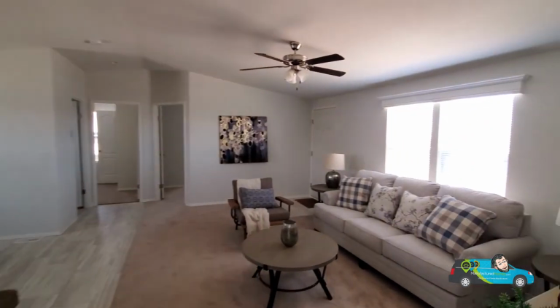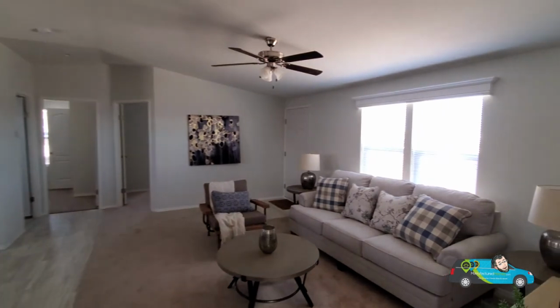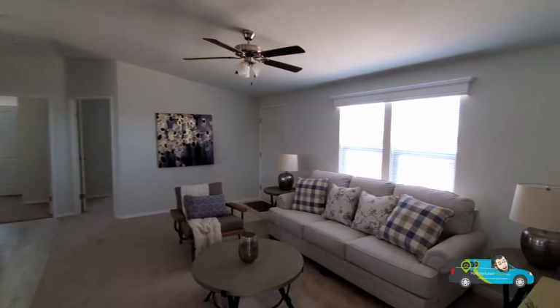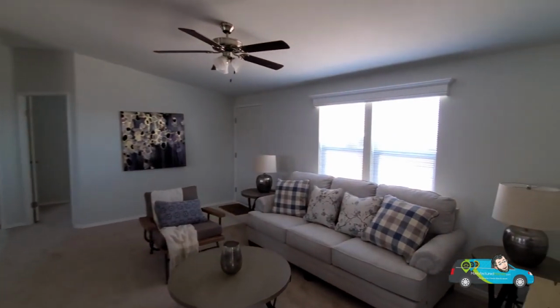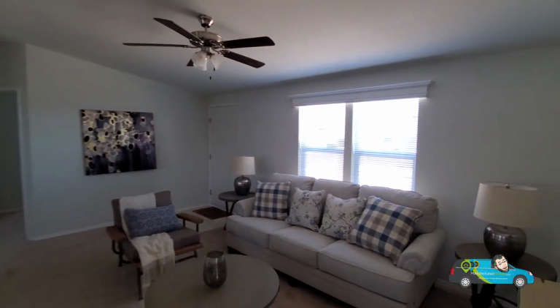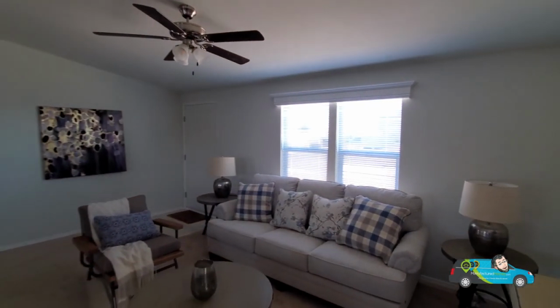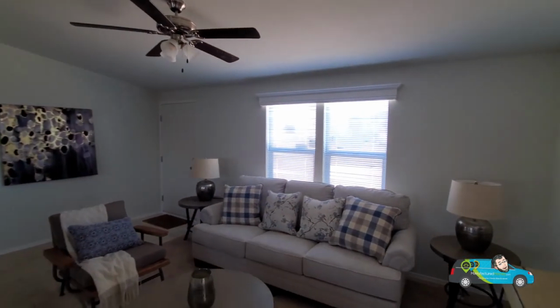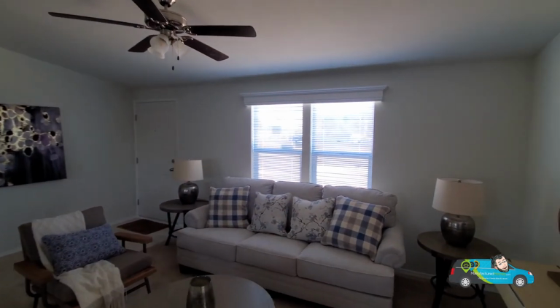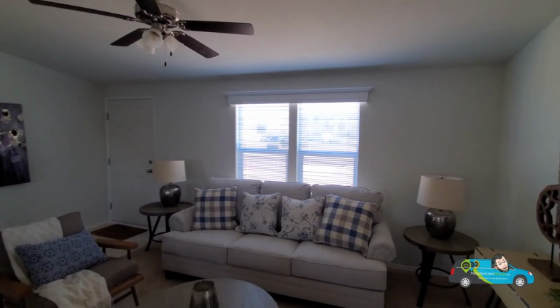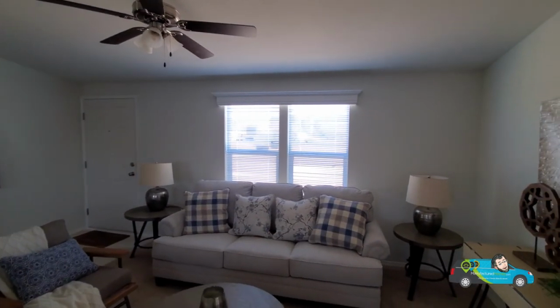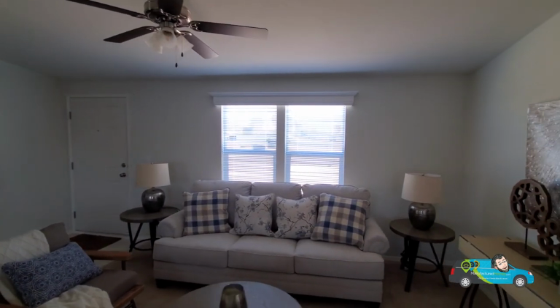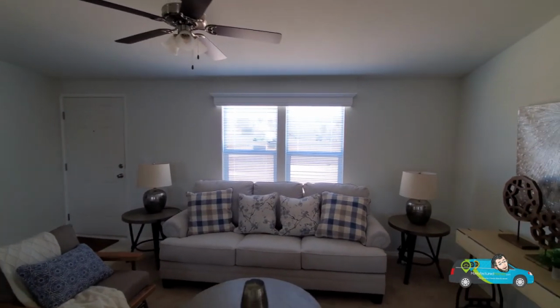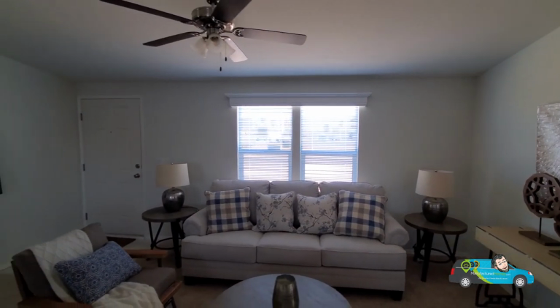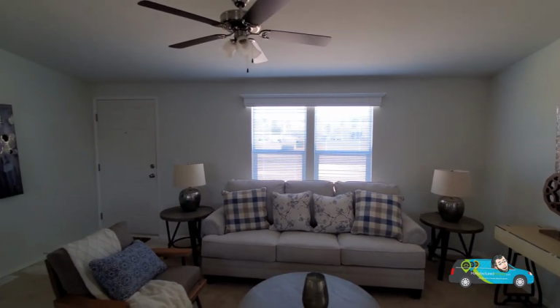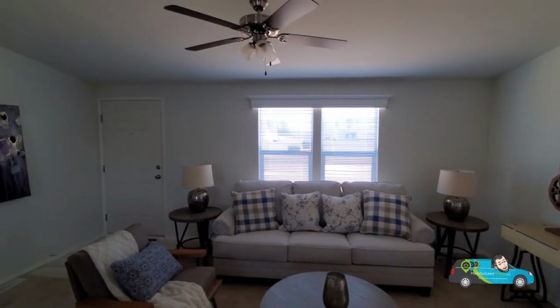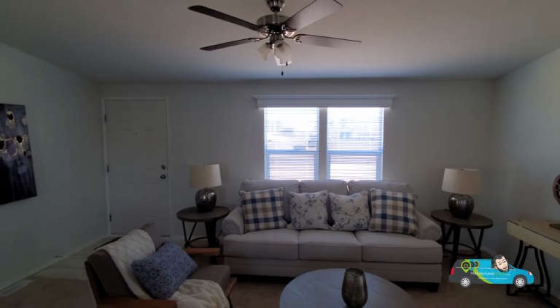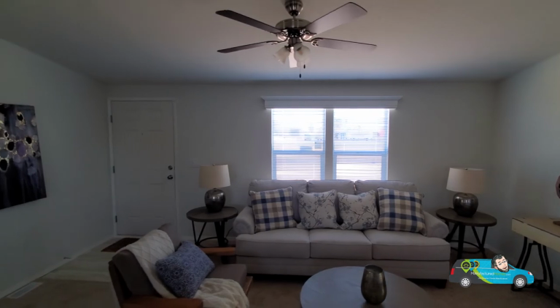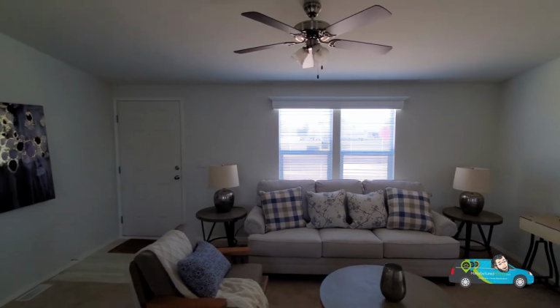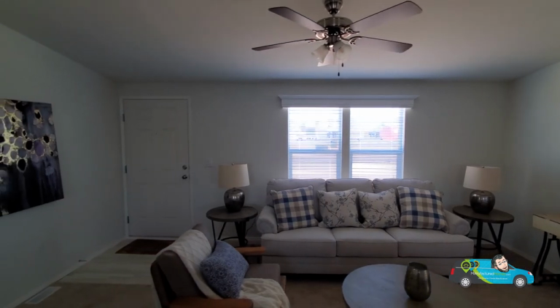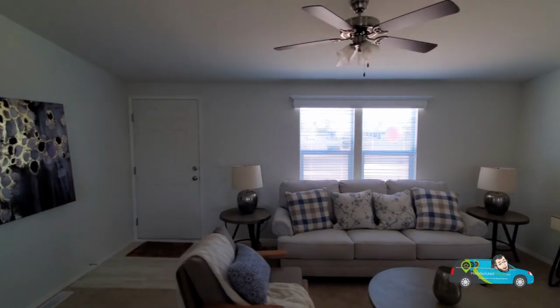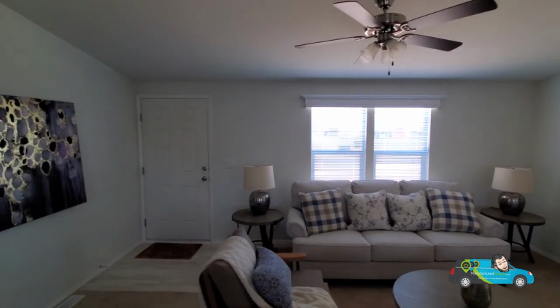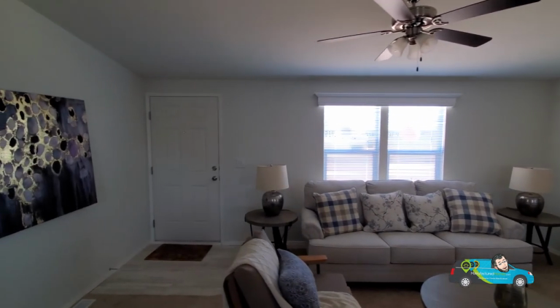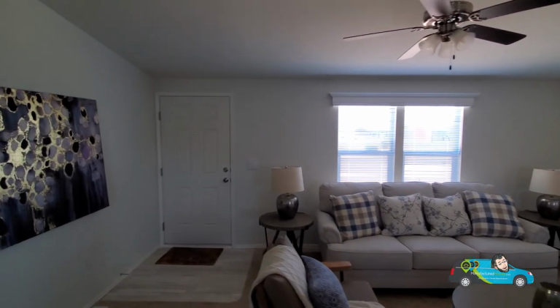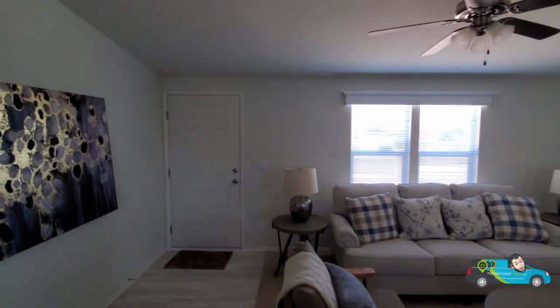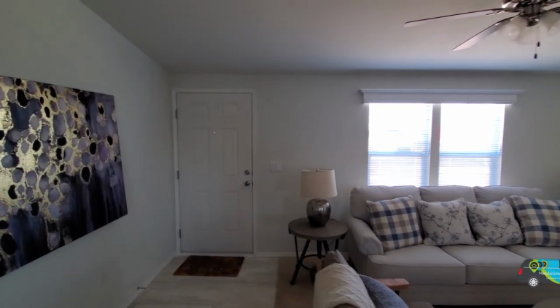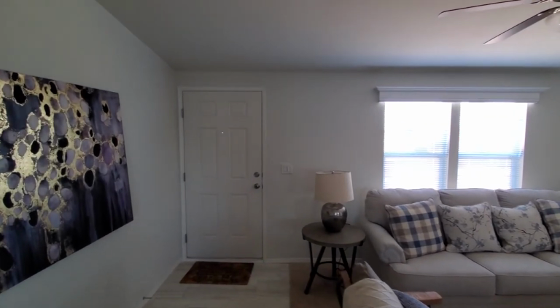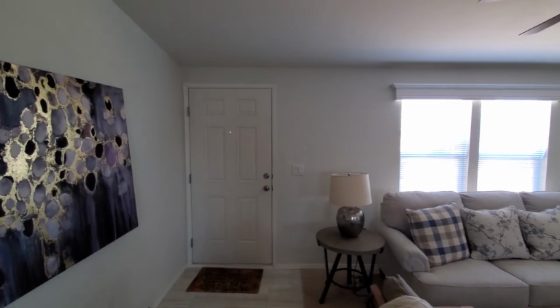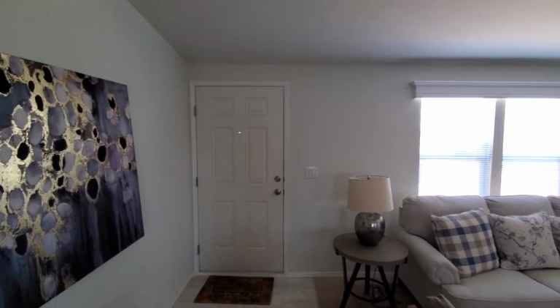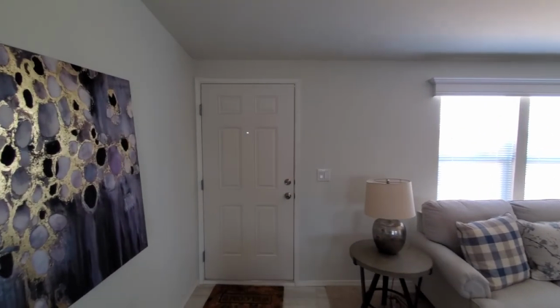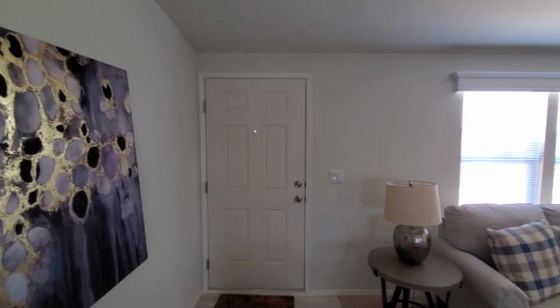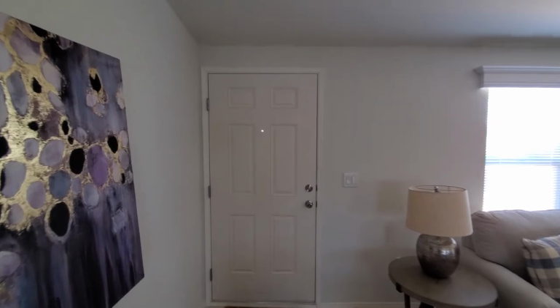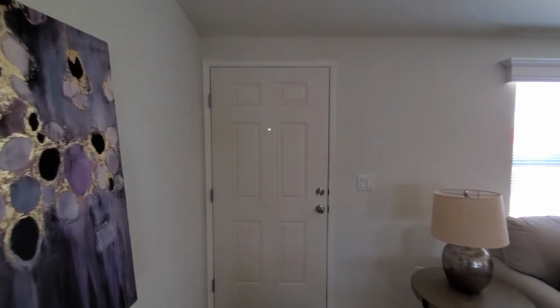Thanks for hanging out with me today and I hope you enjoyed the presentation of this home. I hope to see you next time as I travel the U.S. And remember, live smarter. Choose manufactured.